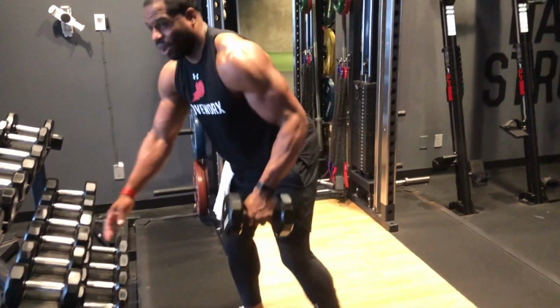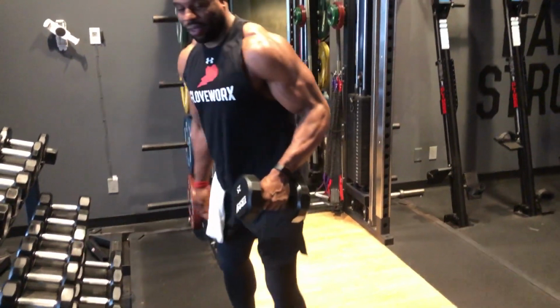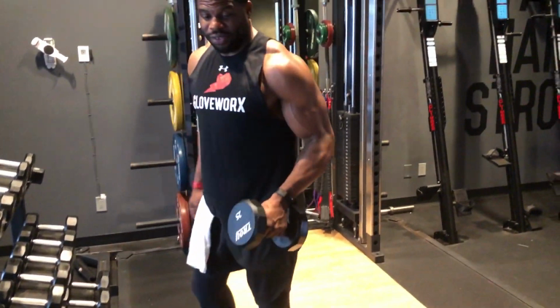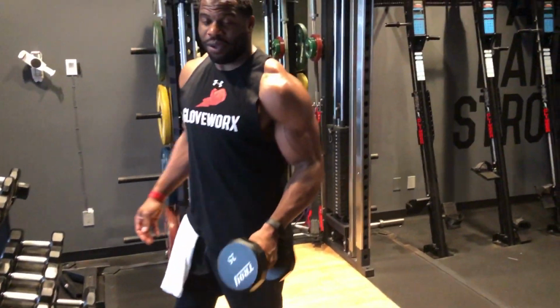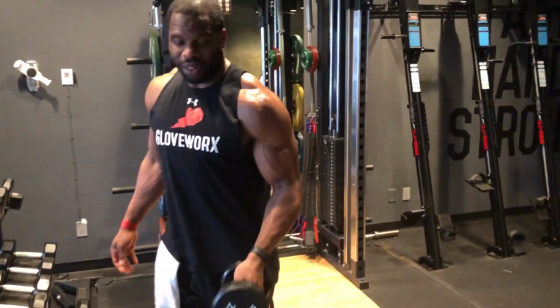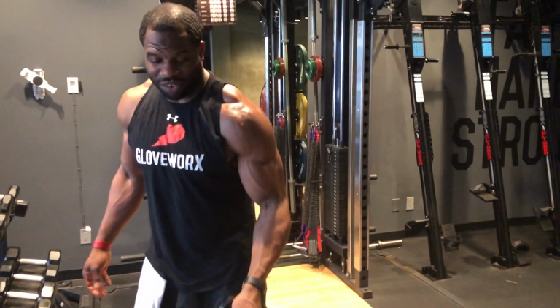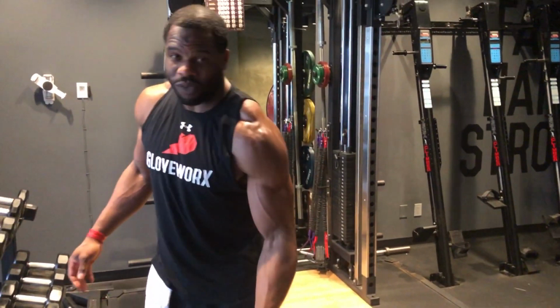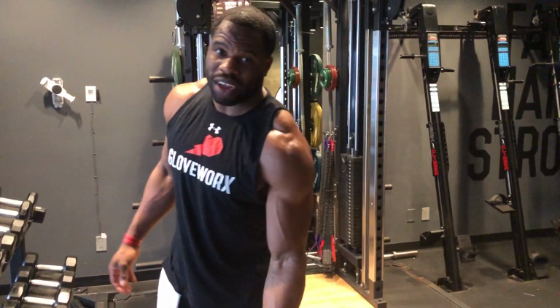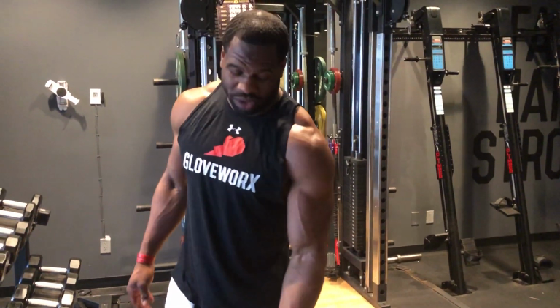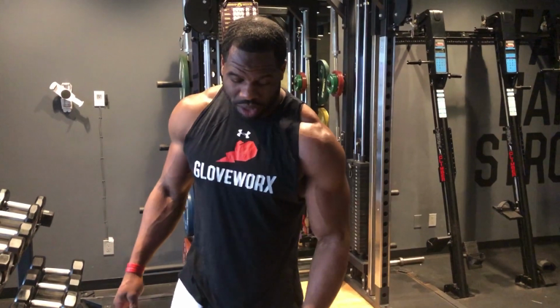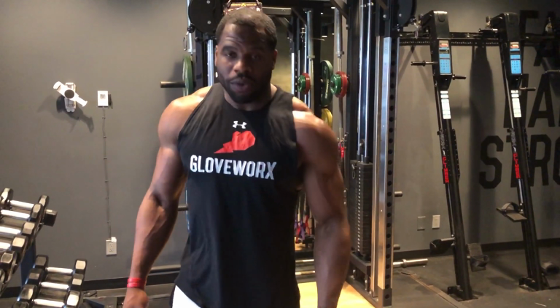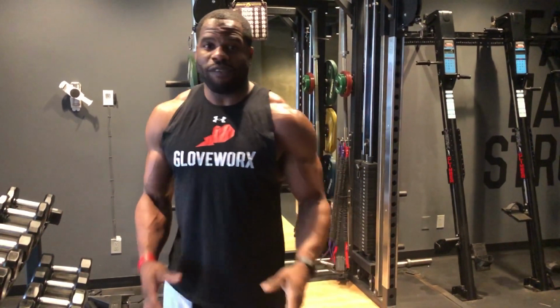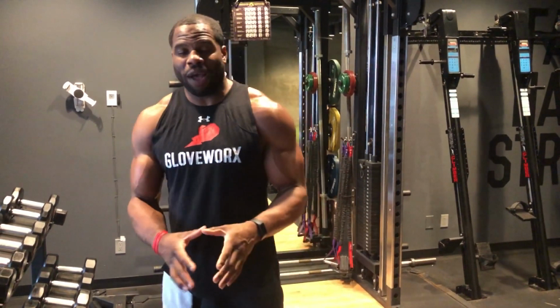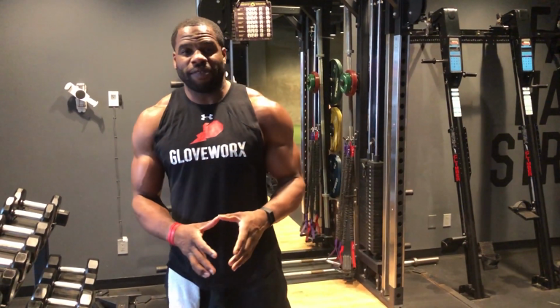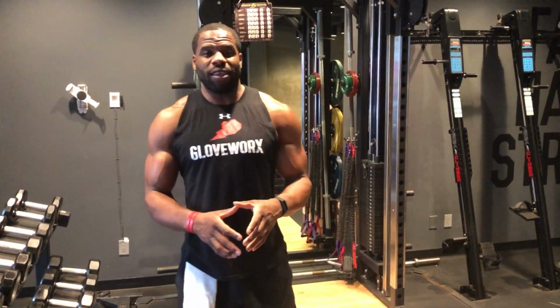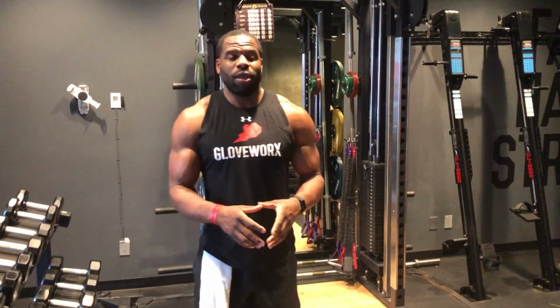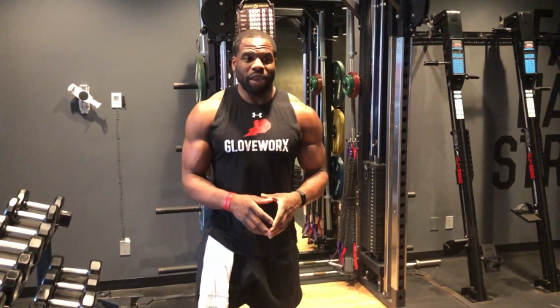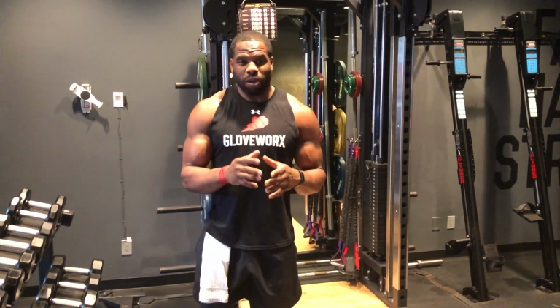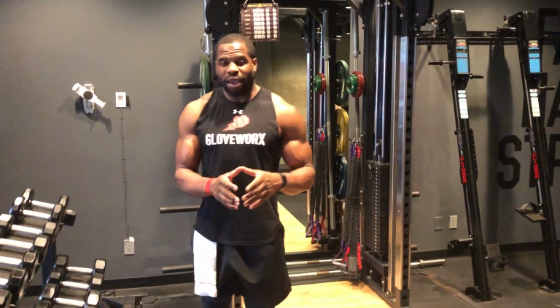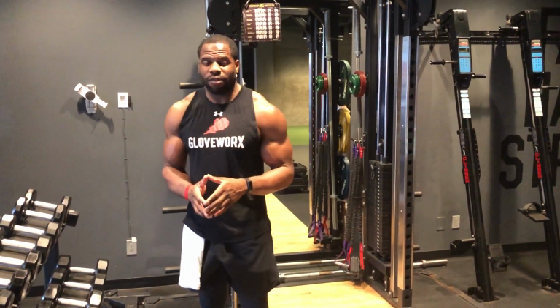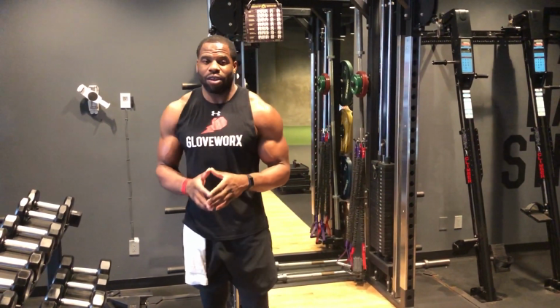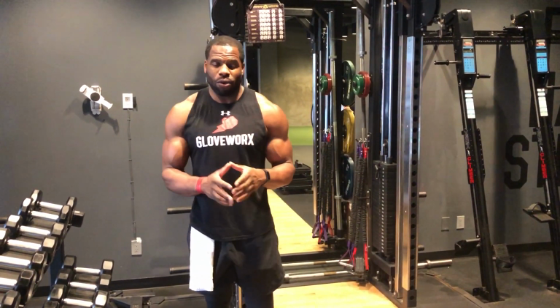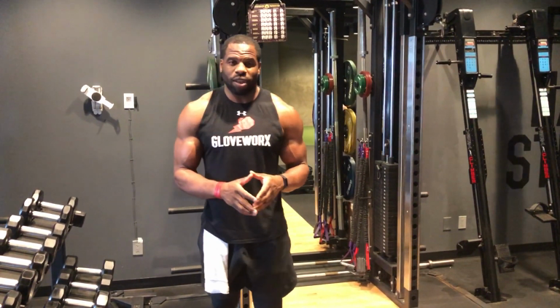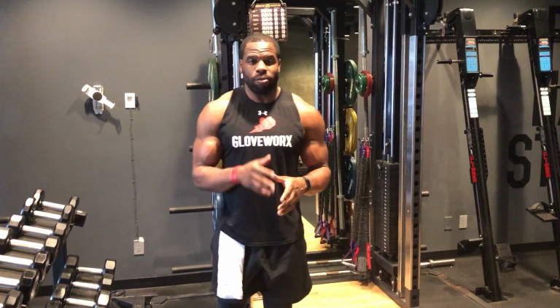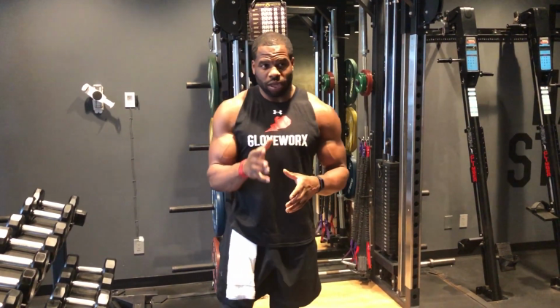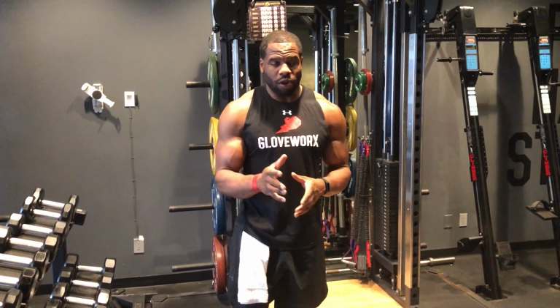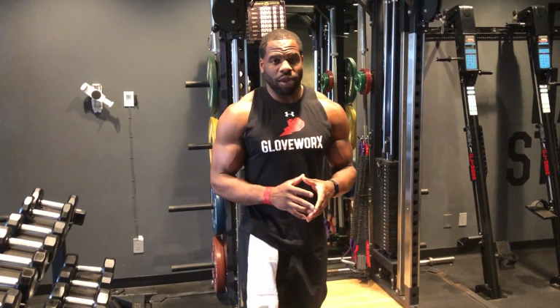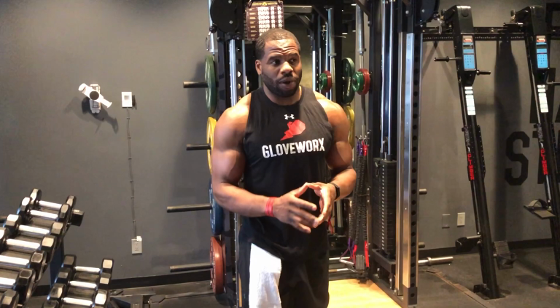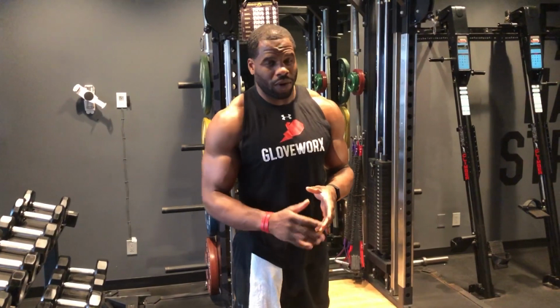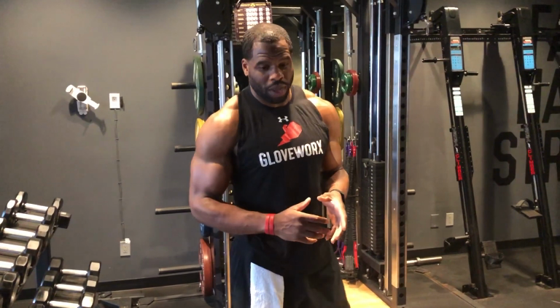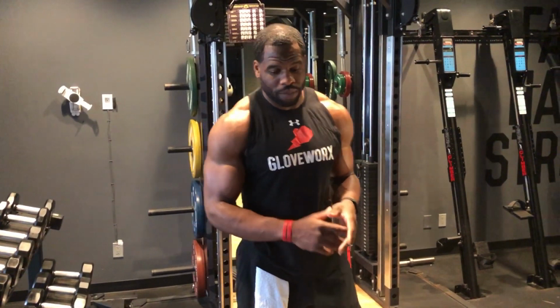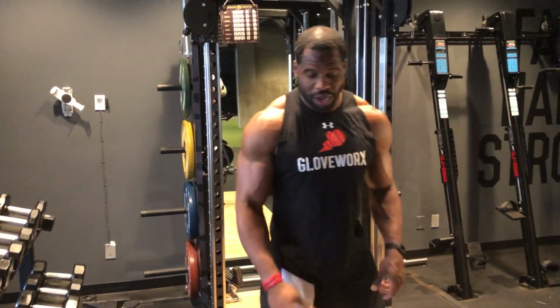All right, so that's your row variation. We have 4 by 15. Make sure your back is flat, your core is tight, your breathing in on the way down, out on the way up.